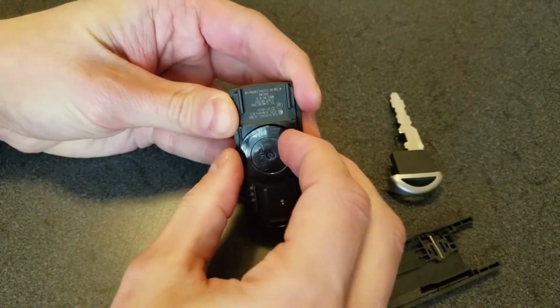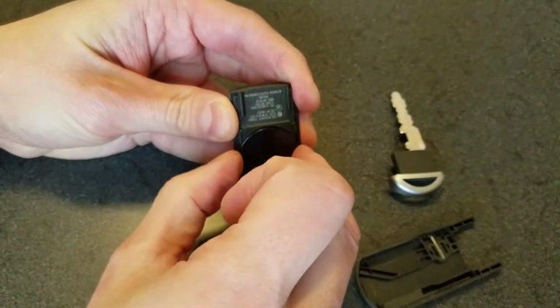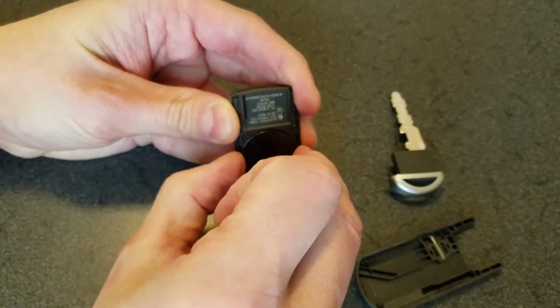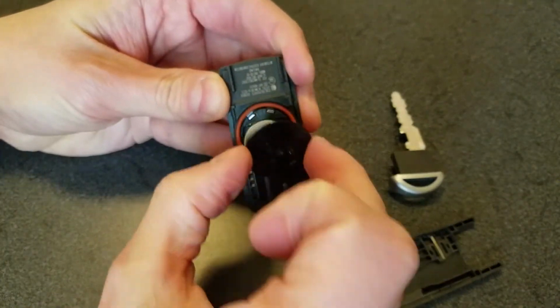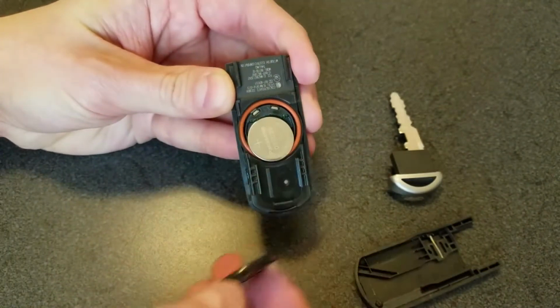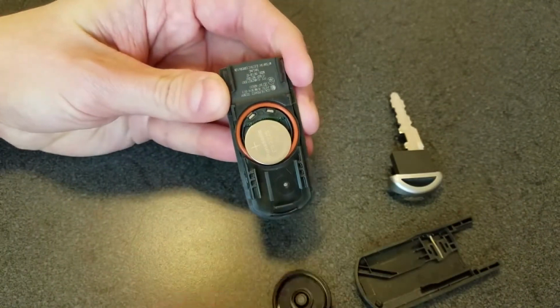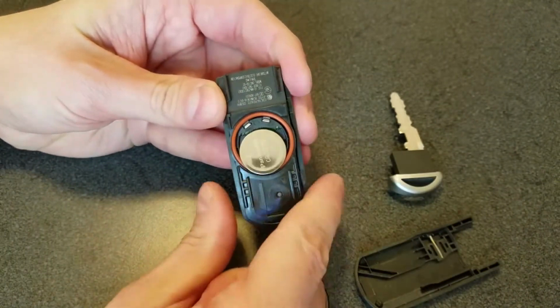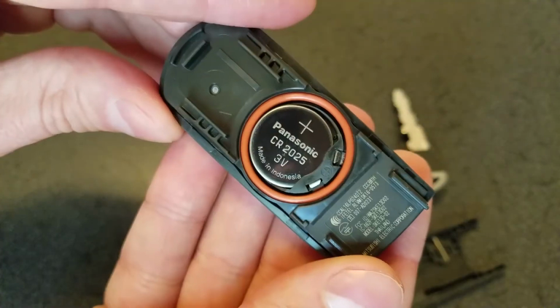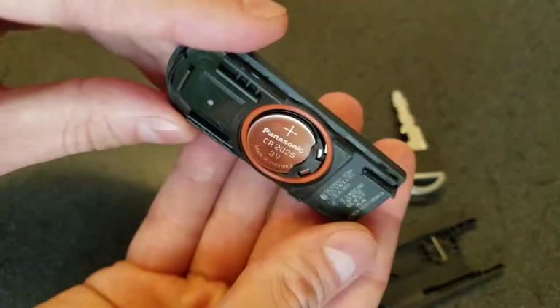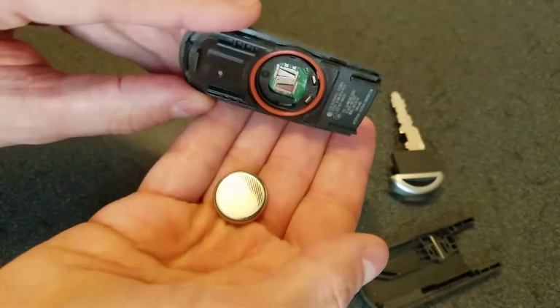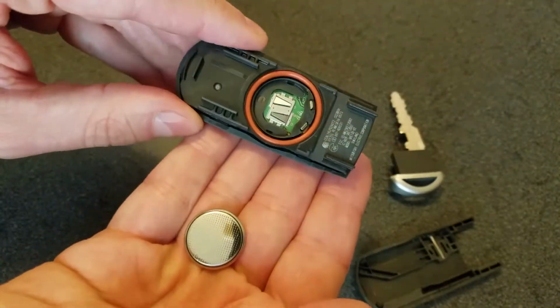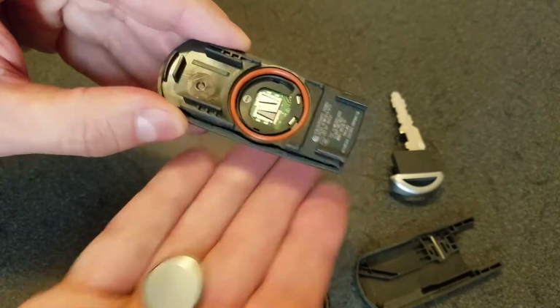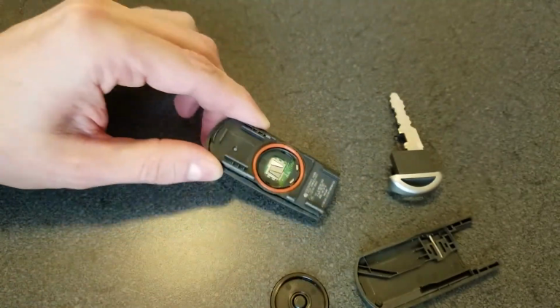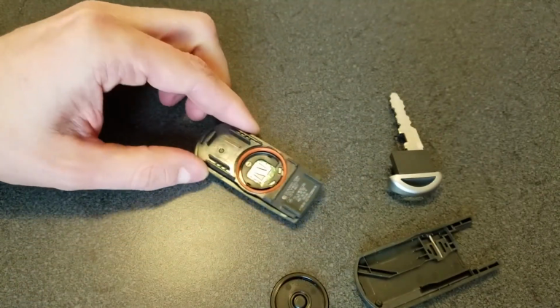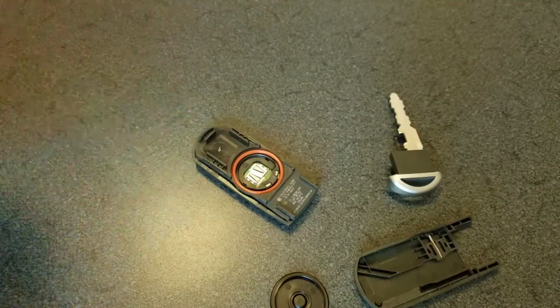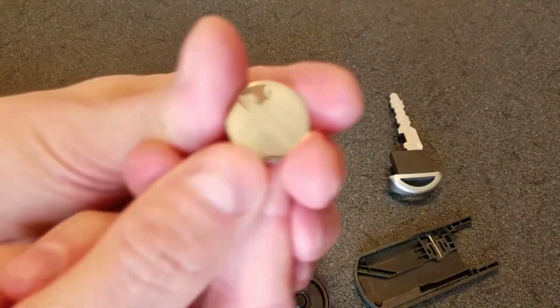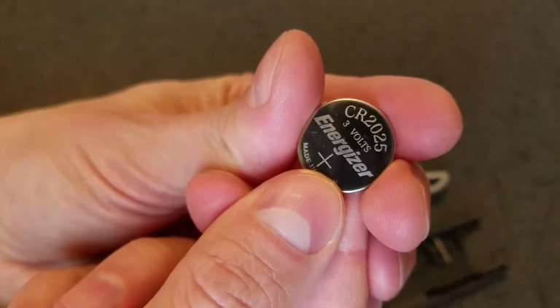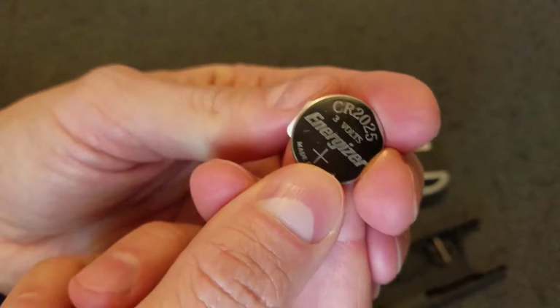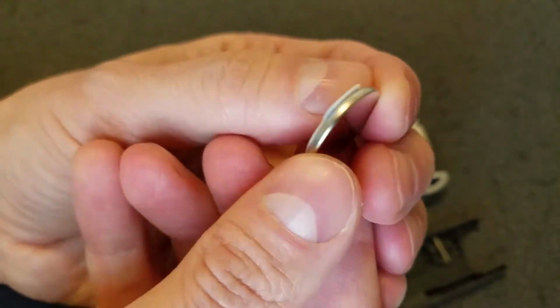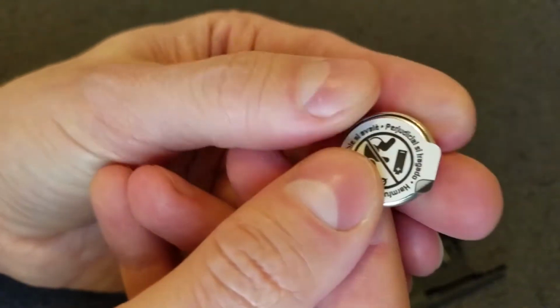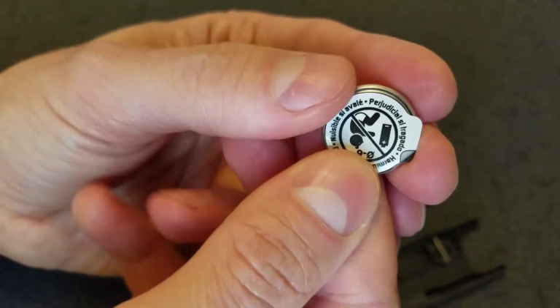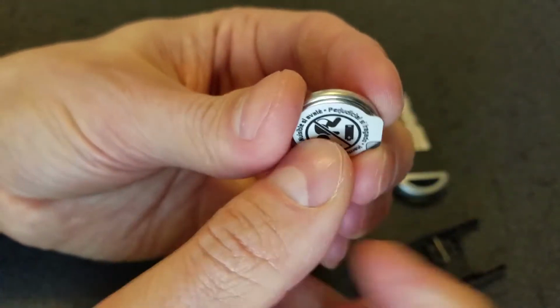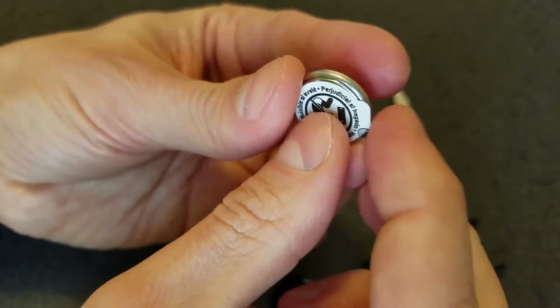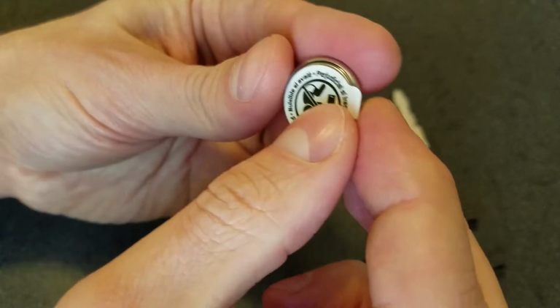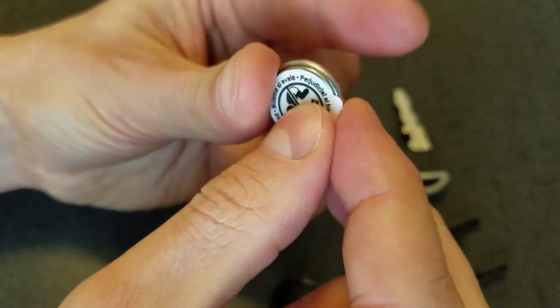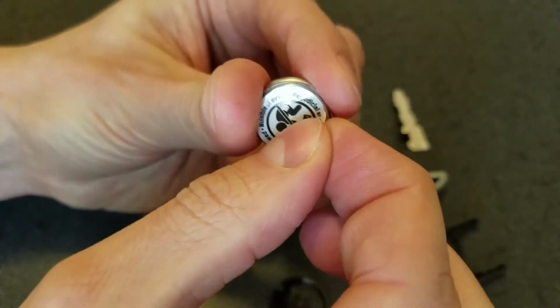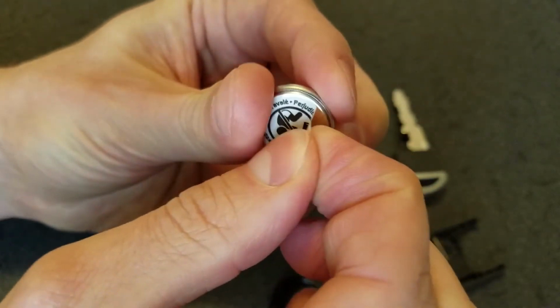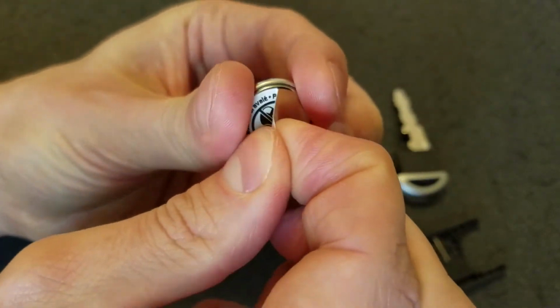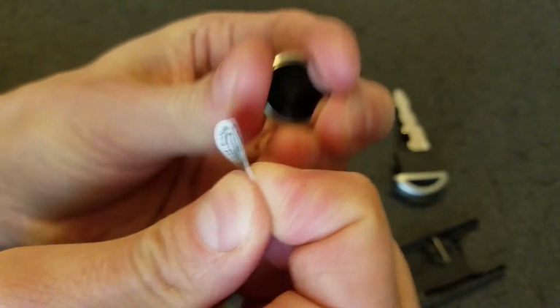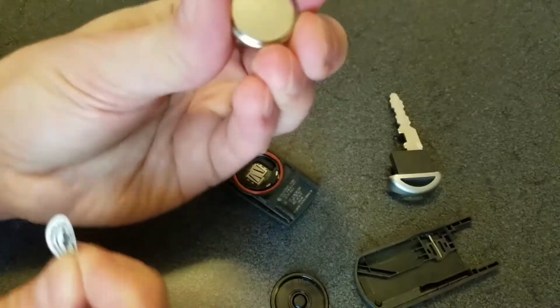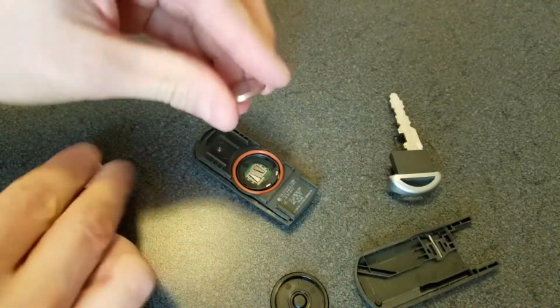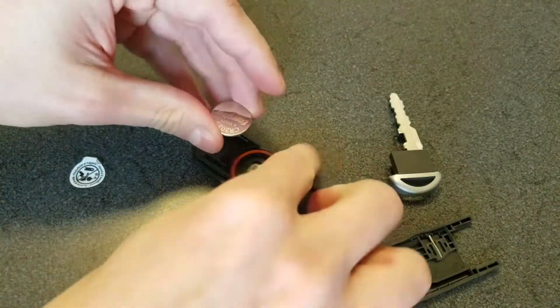Remove the battery cap, then the battery. Peel off the sticker on the new CR2025 battery and insert it with the positive side facing up.